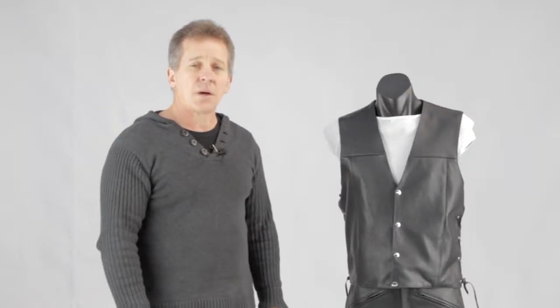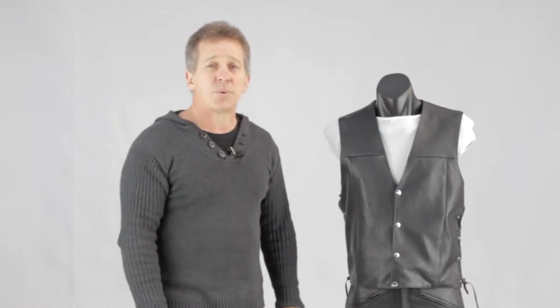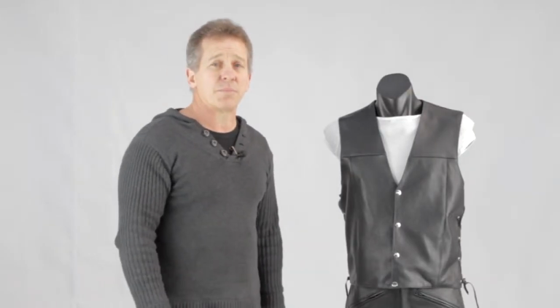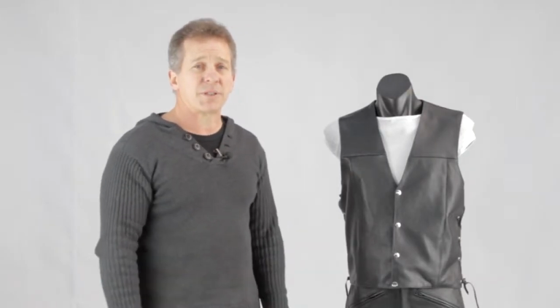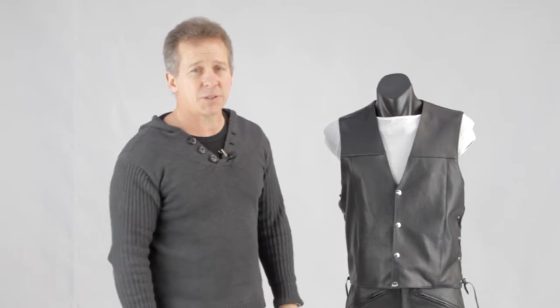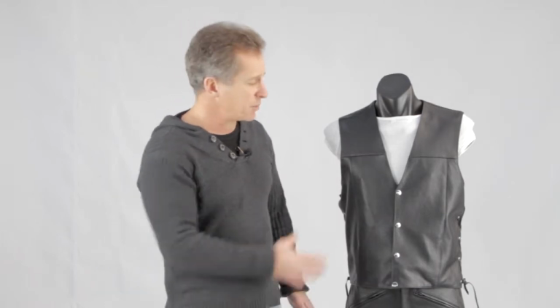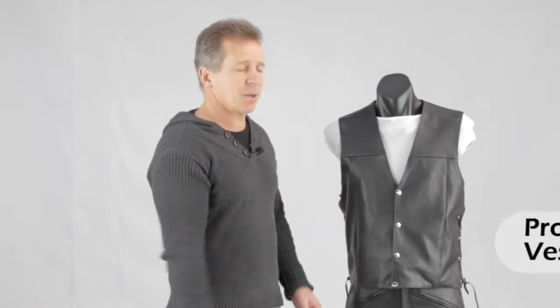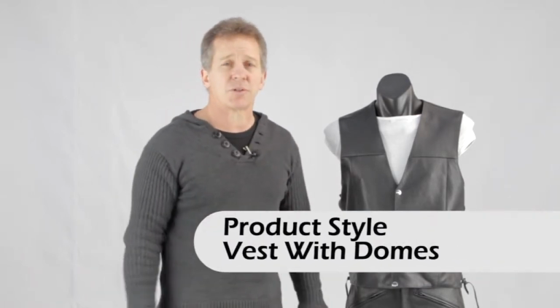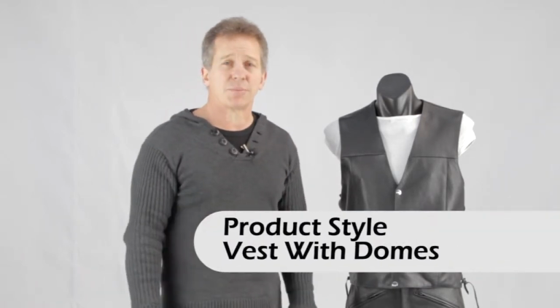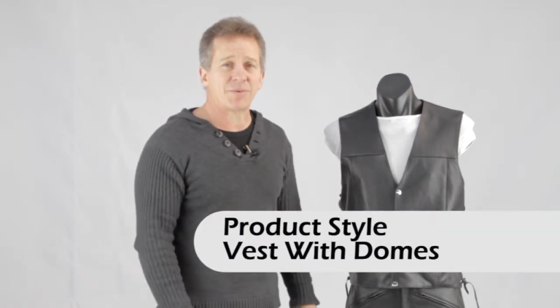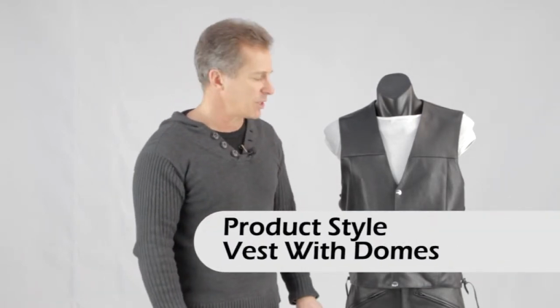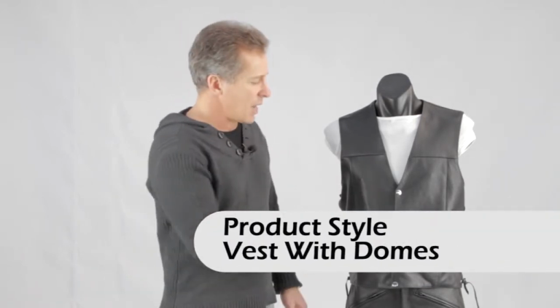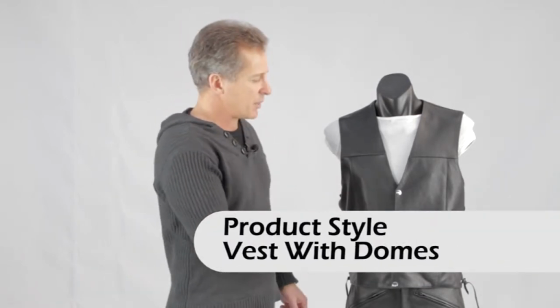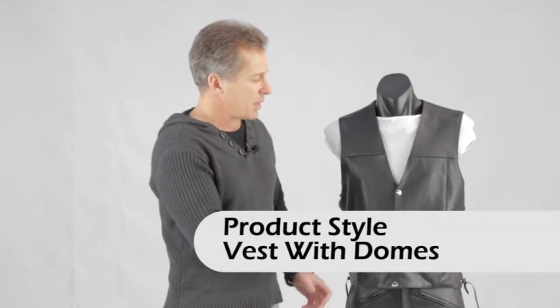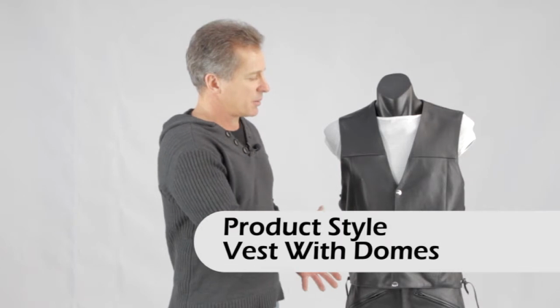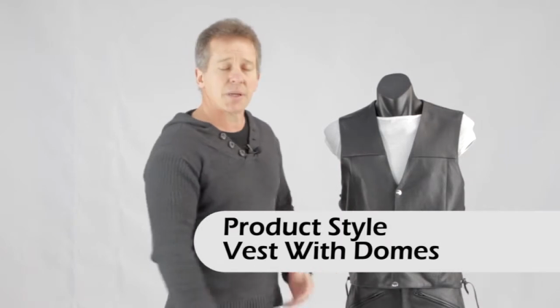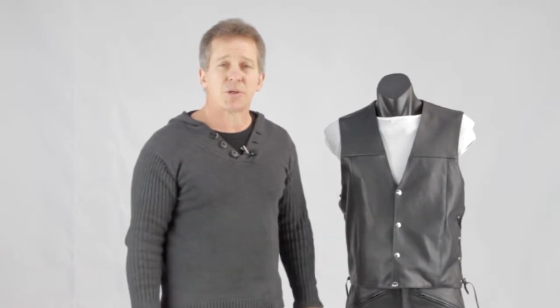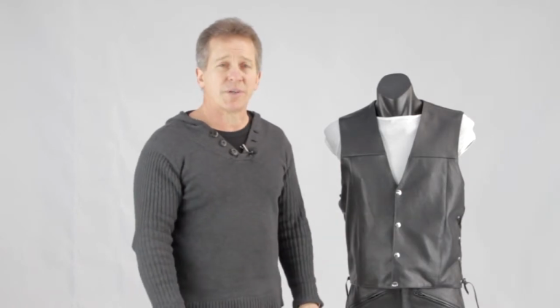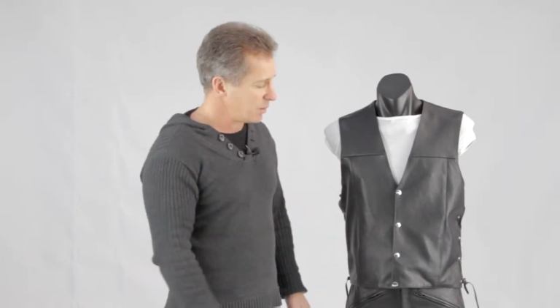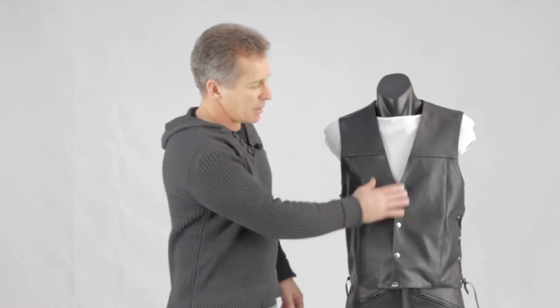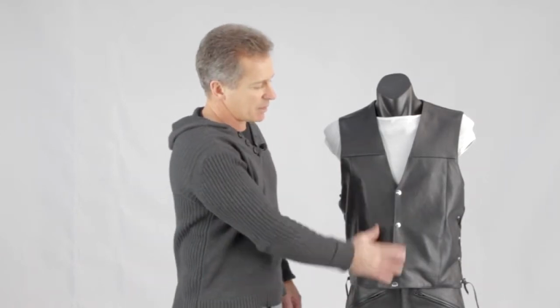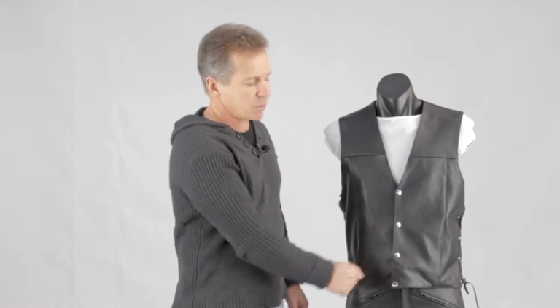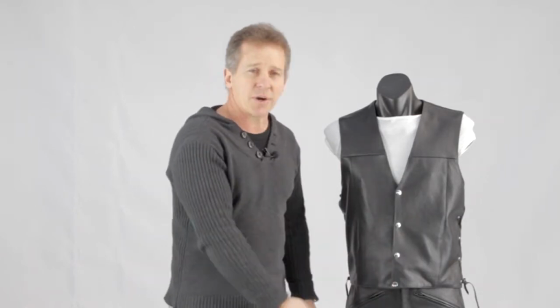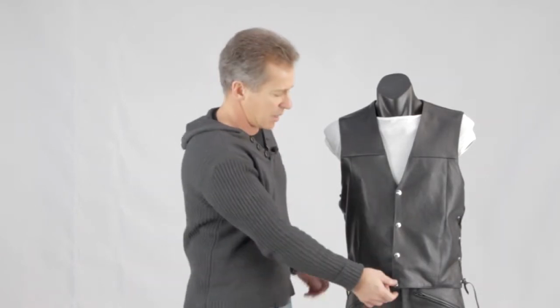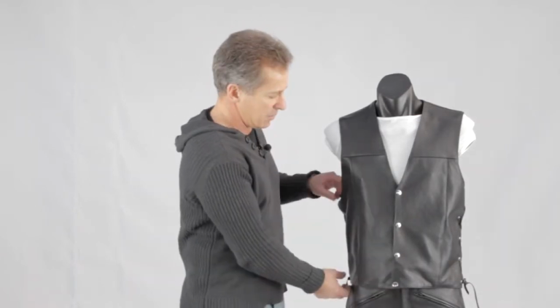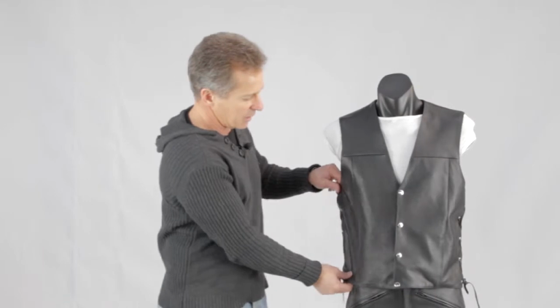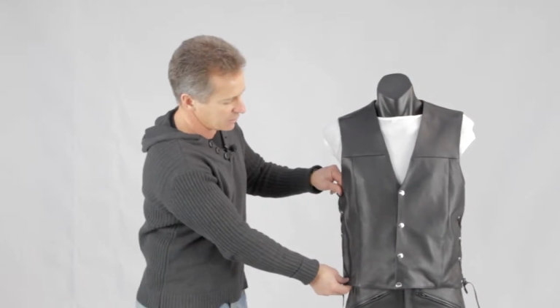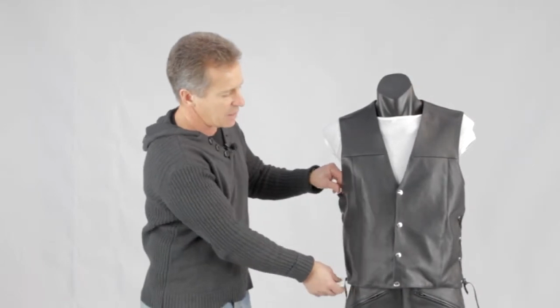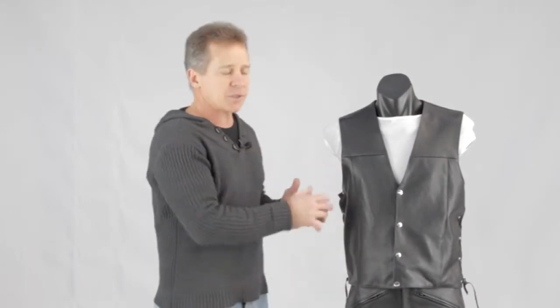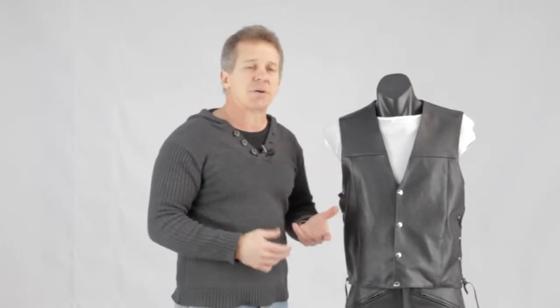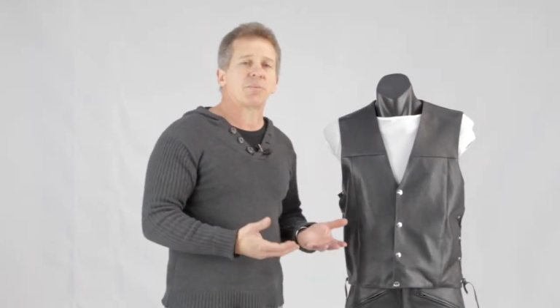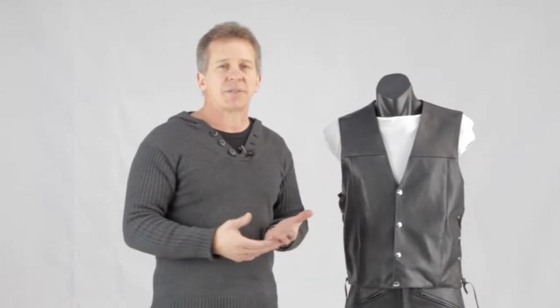Hi, I'm Paul from Leather Image here in Christchurch, and I'm showing you a motorcycle vest that we have in our range. This is our standard motorcycle vest that we do. You basically have your four dome front and you've got your lacing to the side. This is one that we make ourselves.